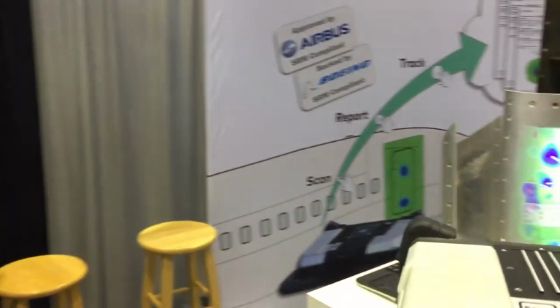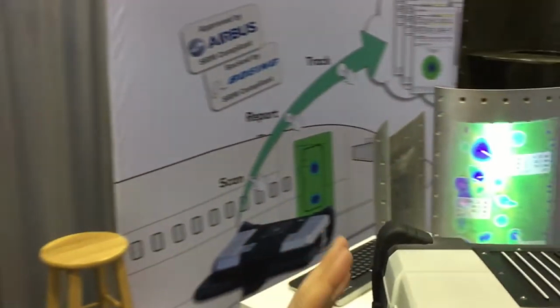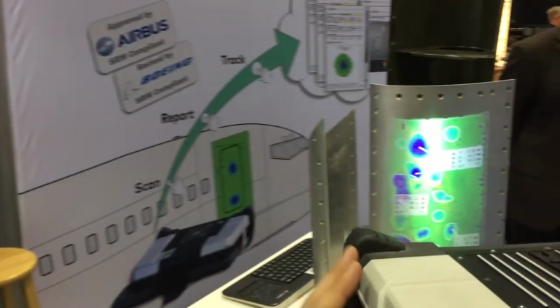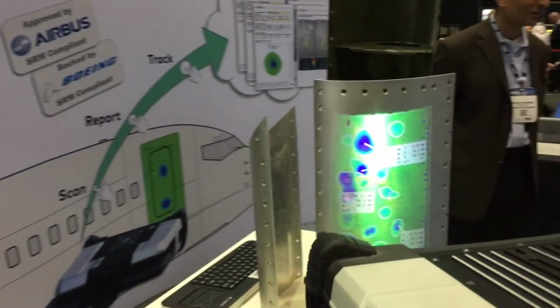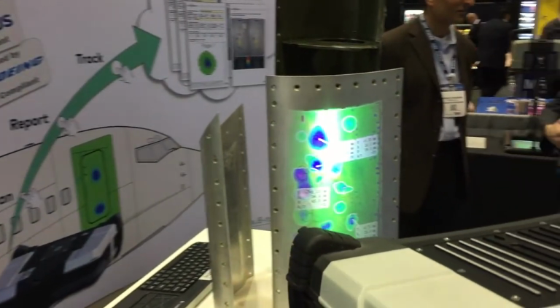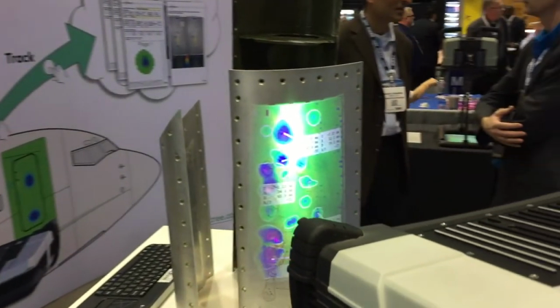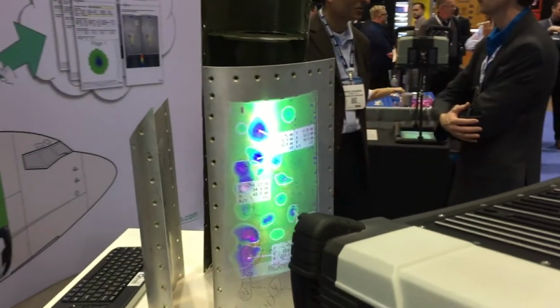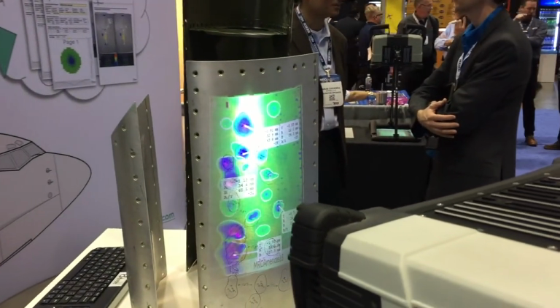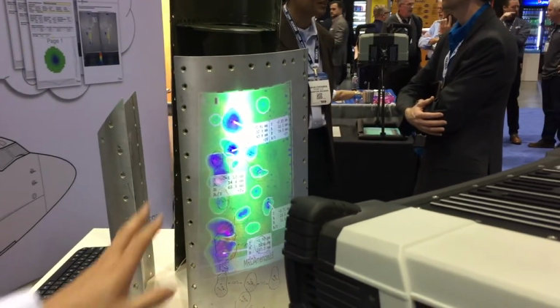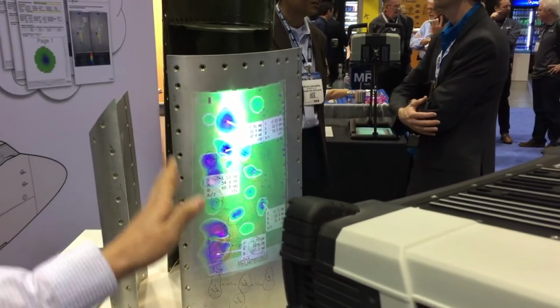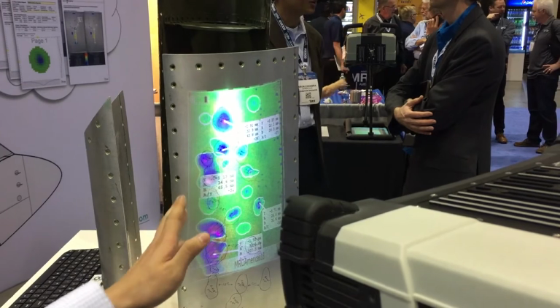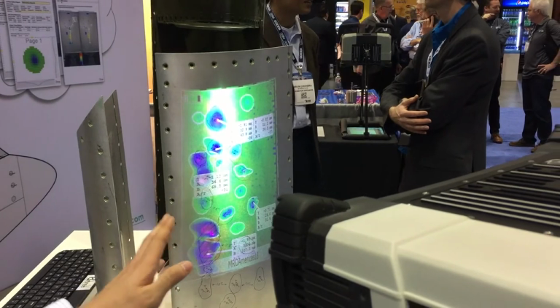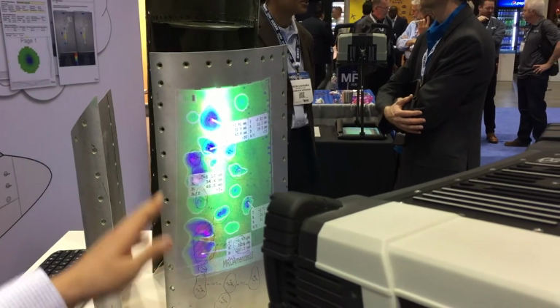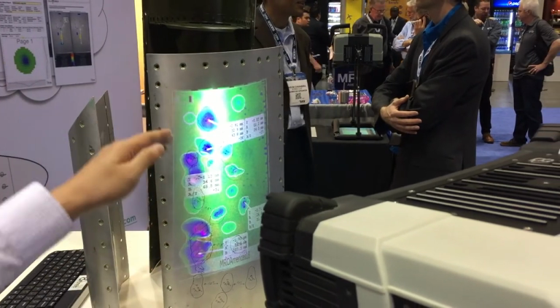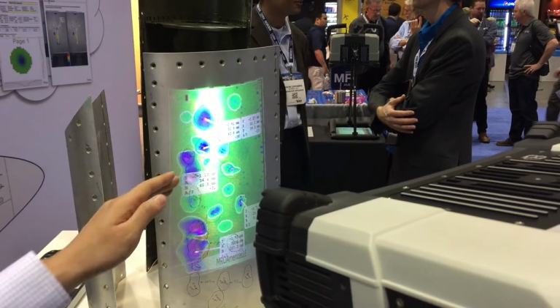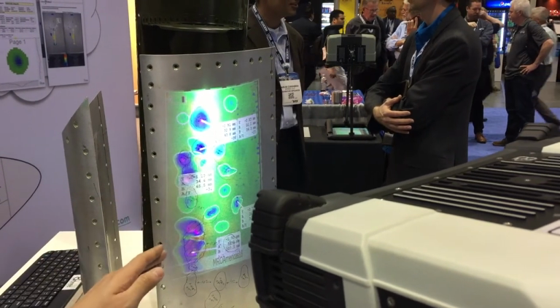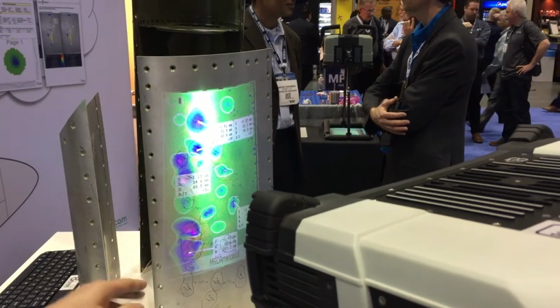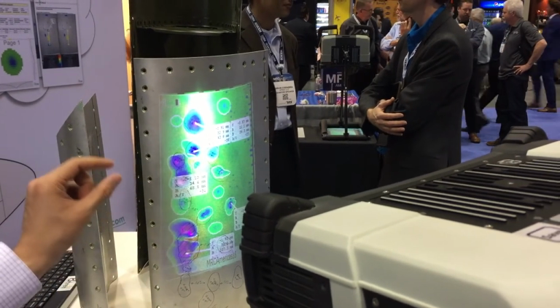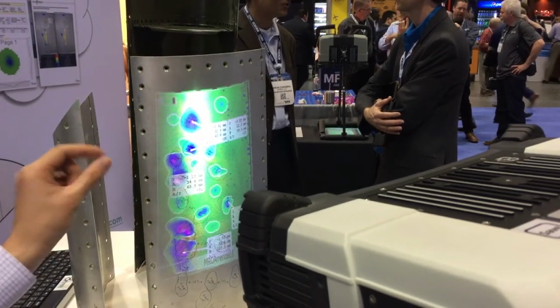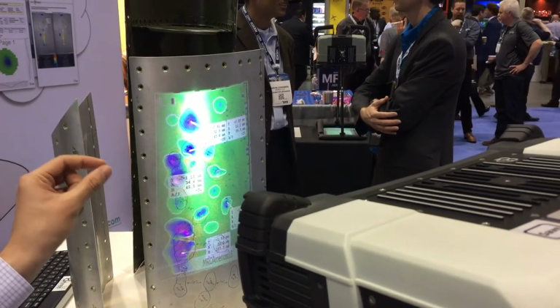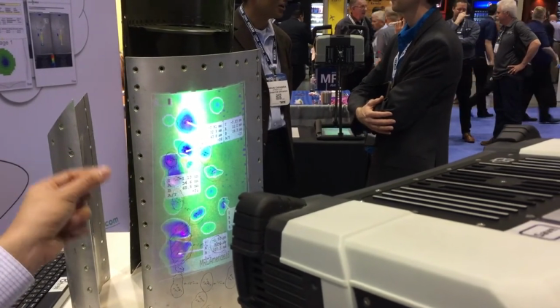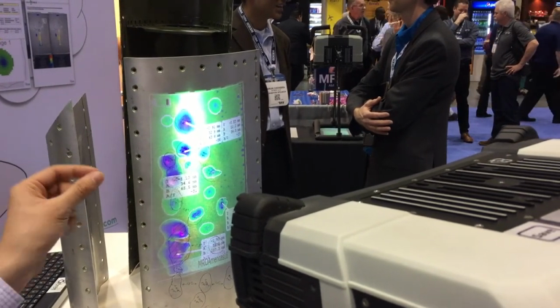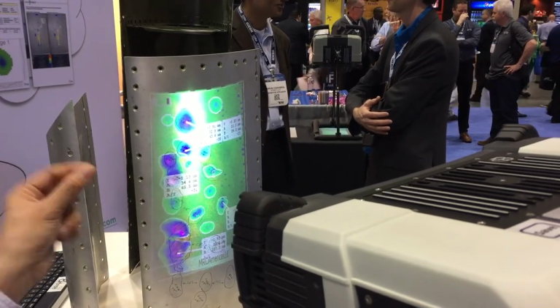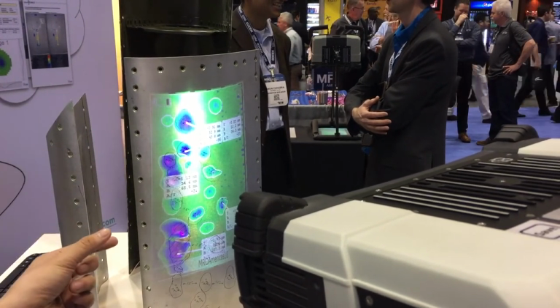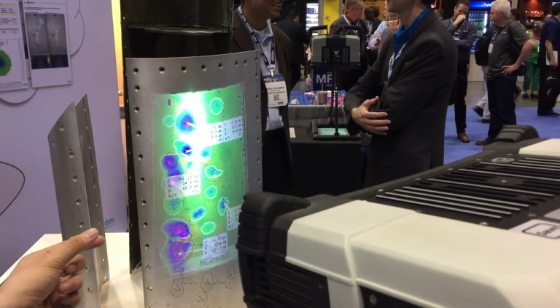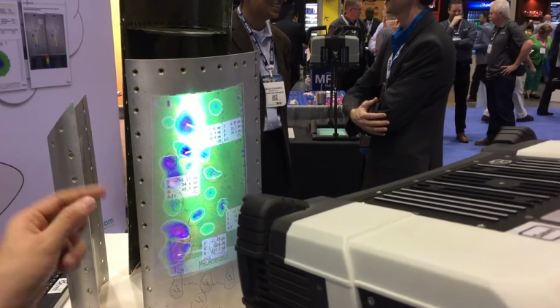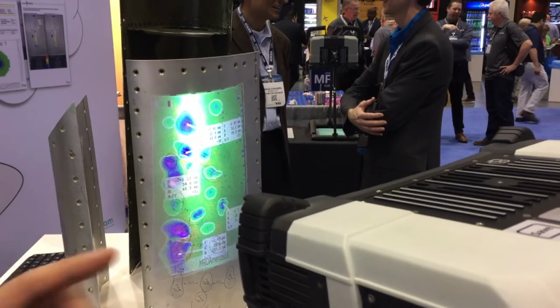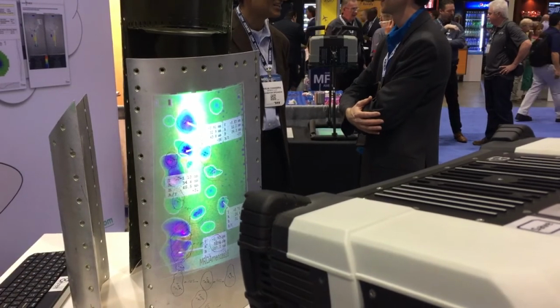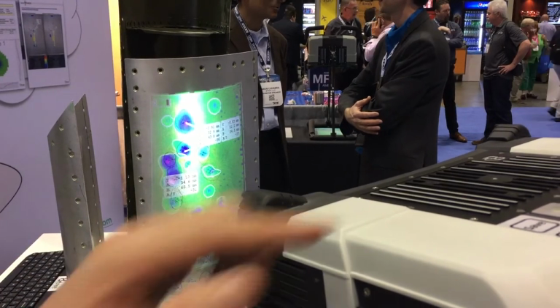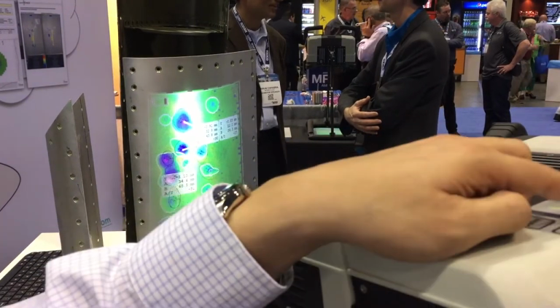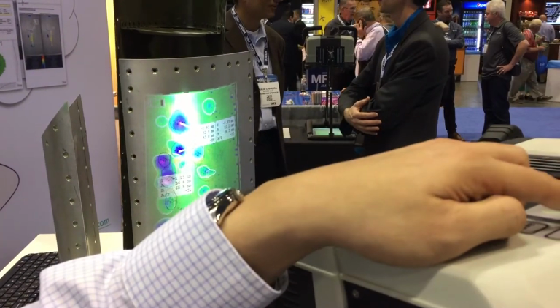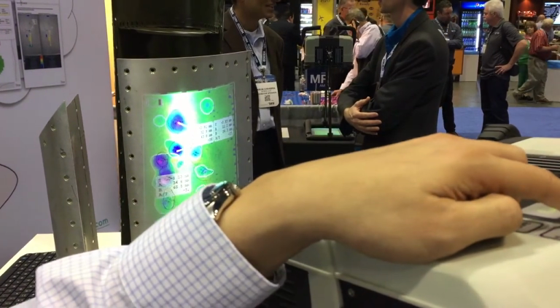DentCheck is a high-performance, high-fidelity scanner. So instead of spending hours and hours to map individual dents to give you precise depth and diameter measurements, now you can achieve that with the push of a button.